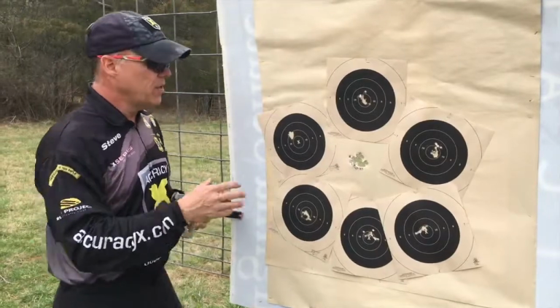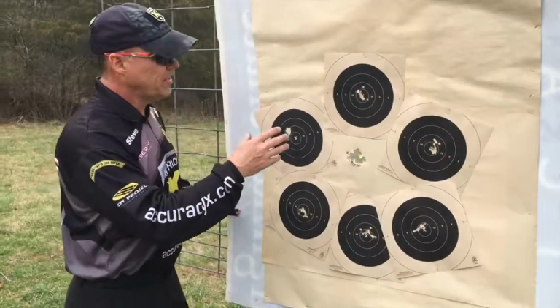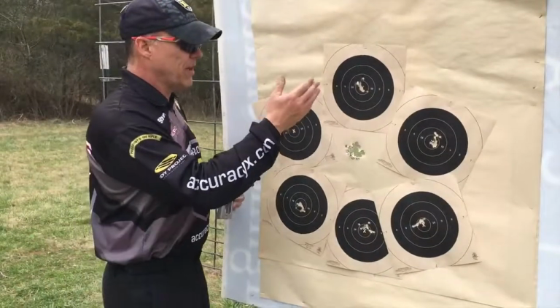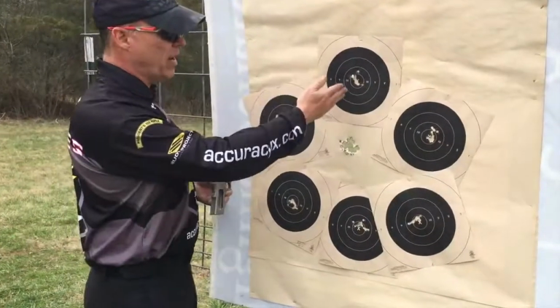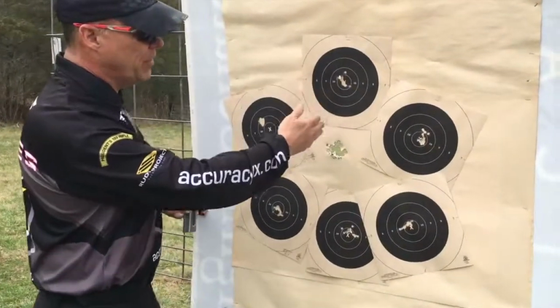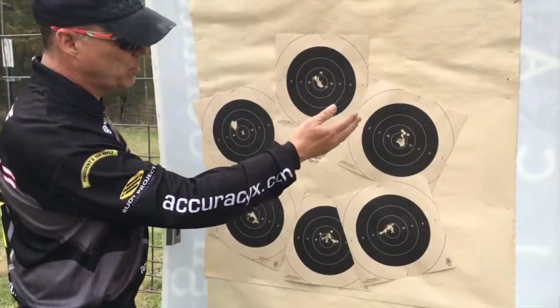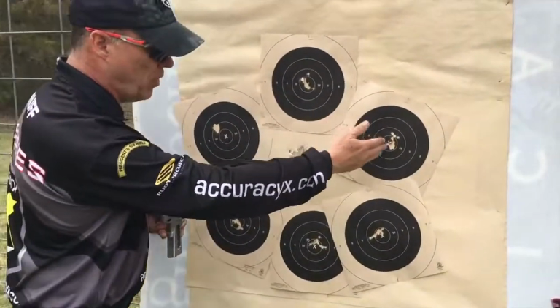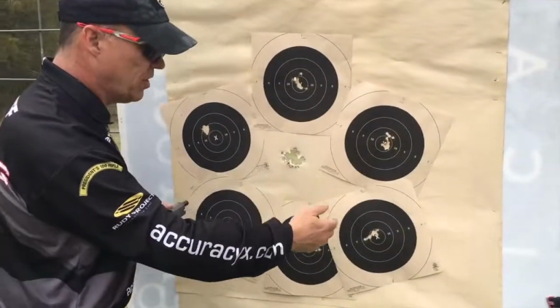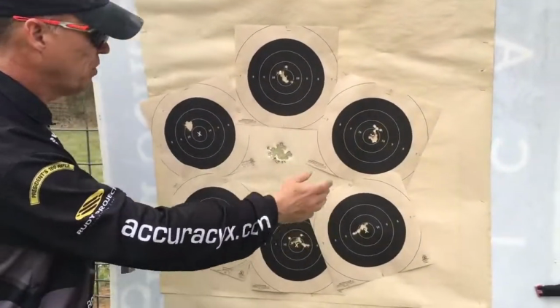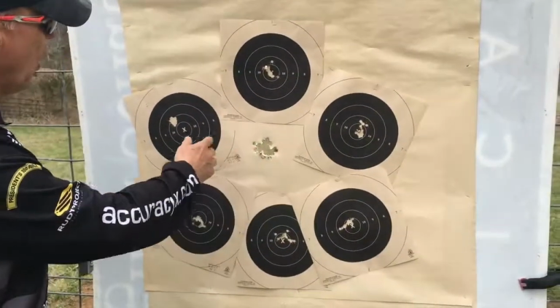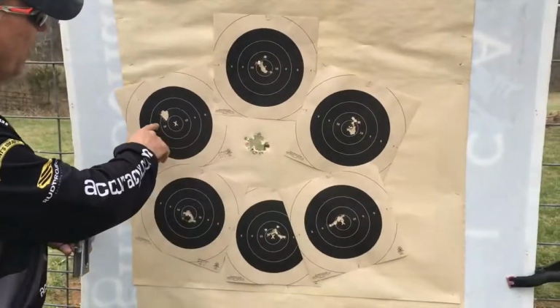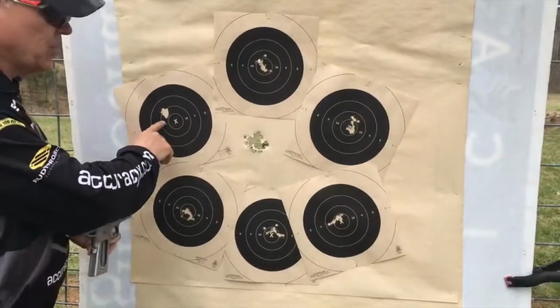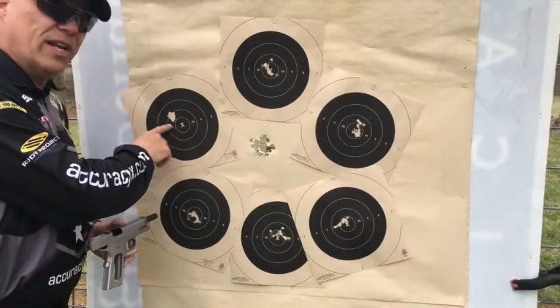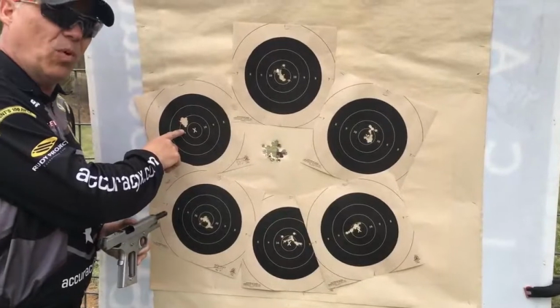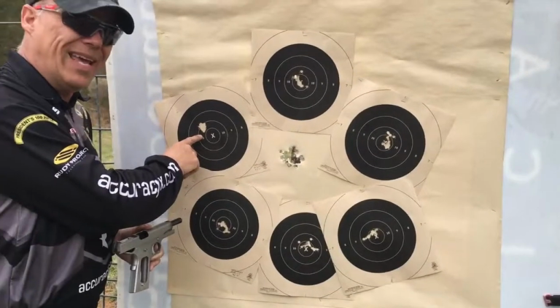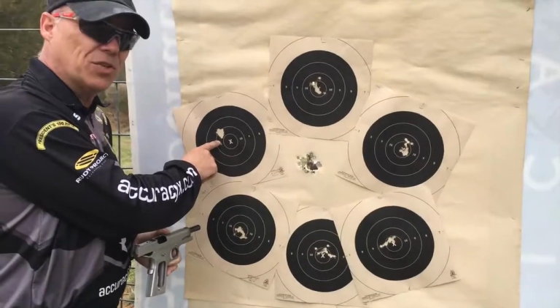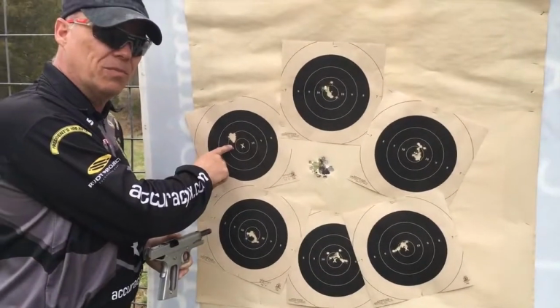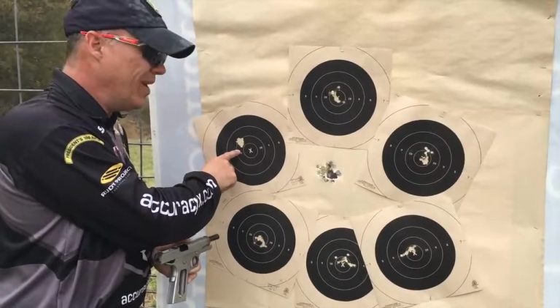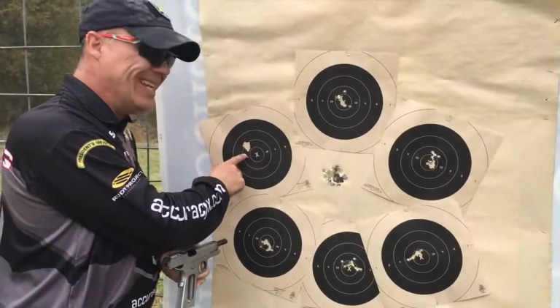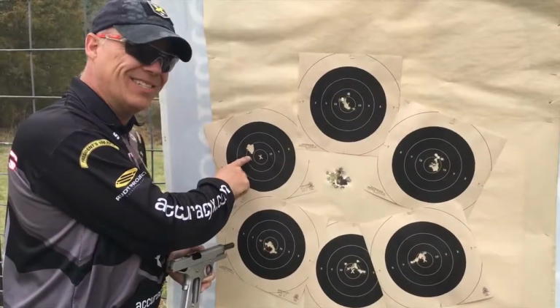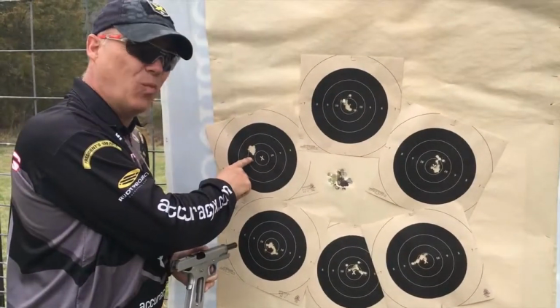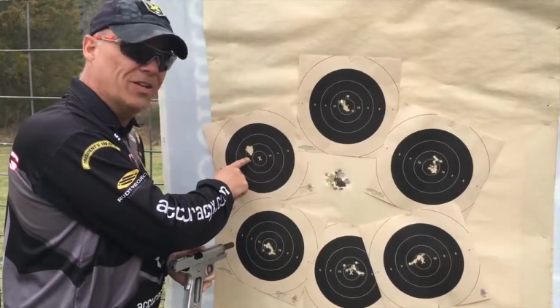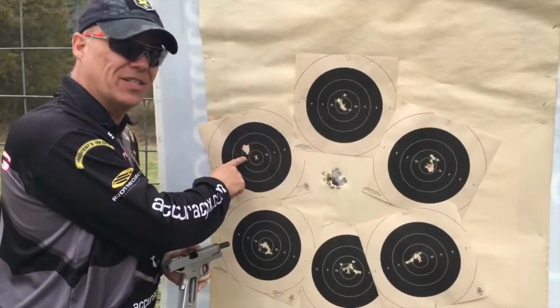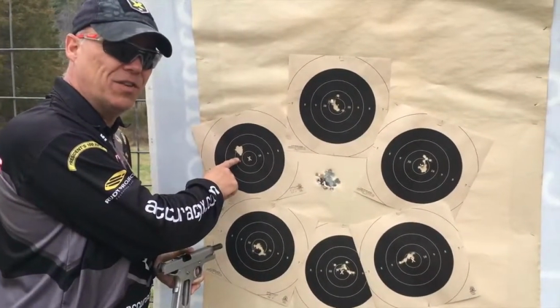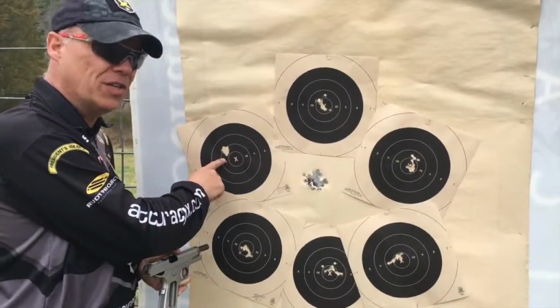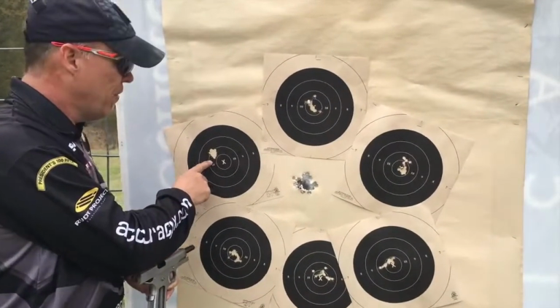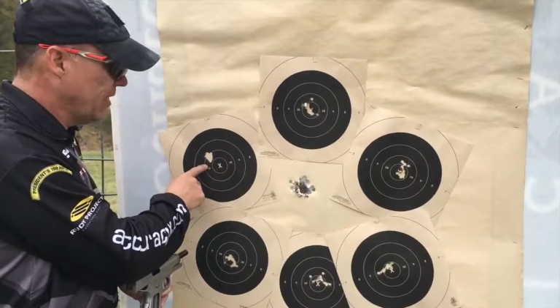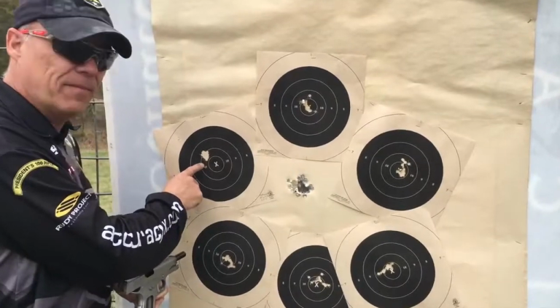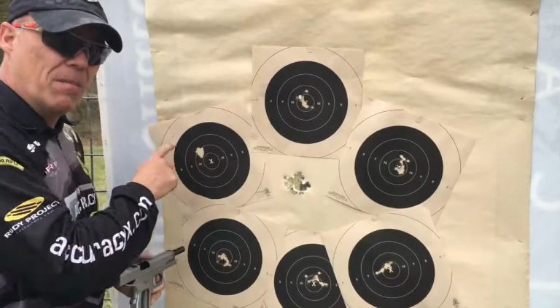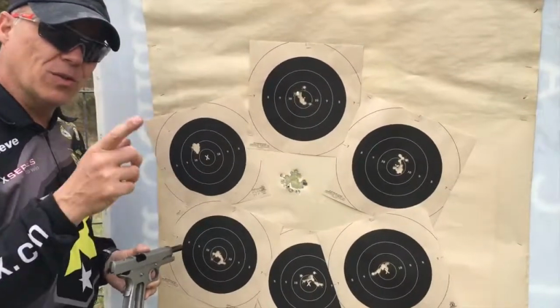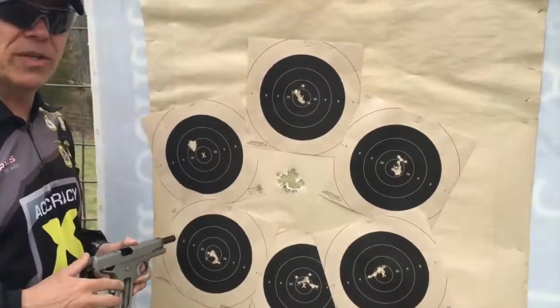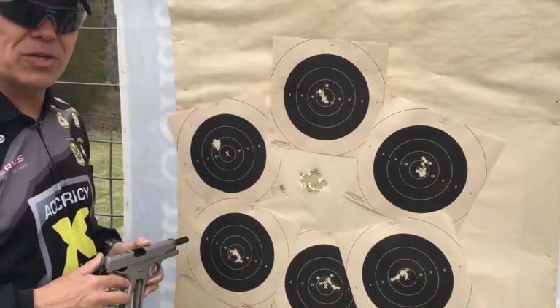You can see we've got 1.5-inch groups, 1.6-inch groups, all the way over to this crazy .8-inch group — .8 inches. That's well under an inch at 50 yards for a 1911. But here's what's really special.